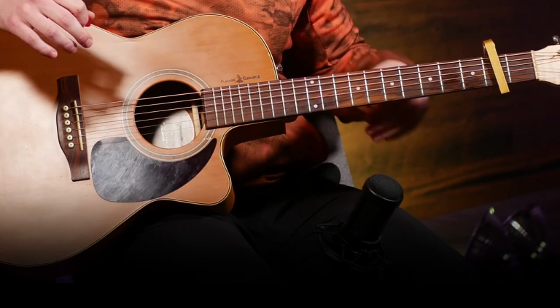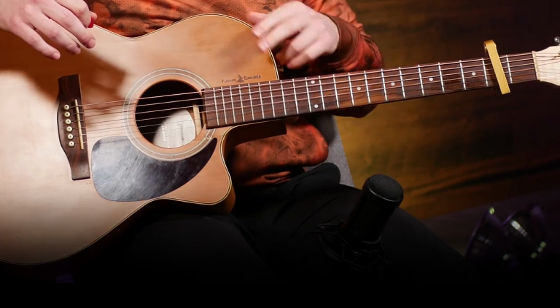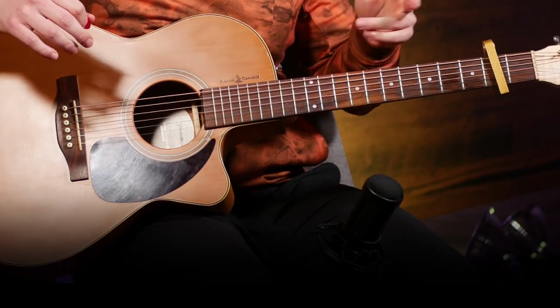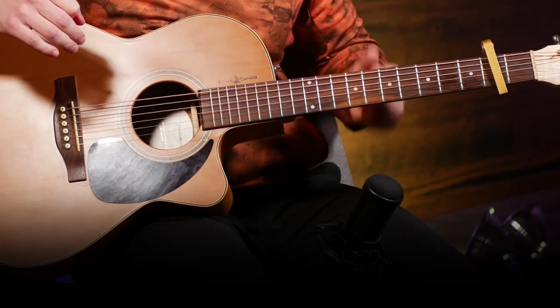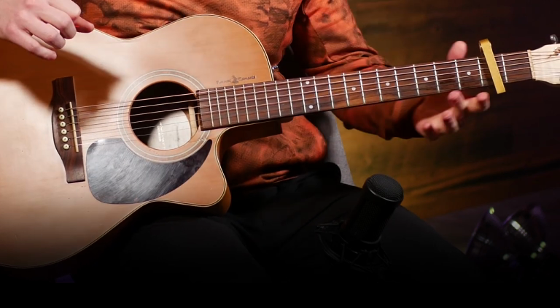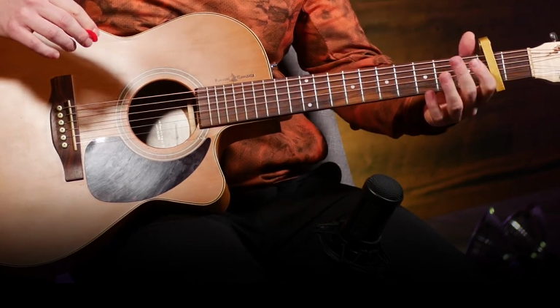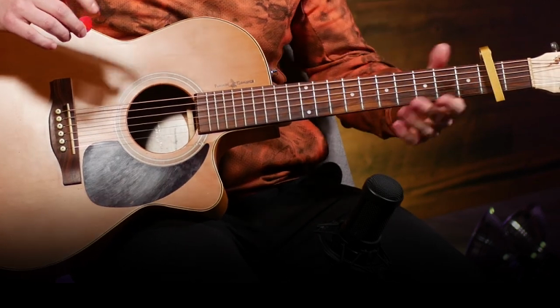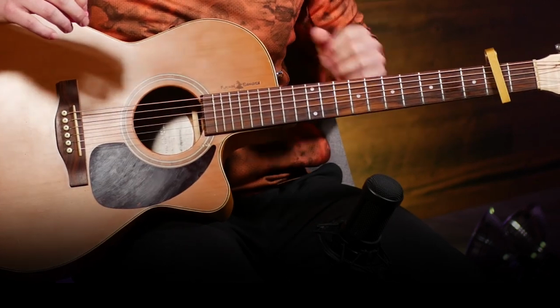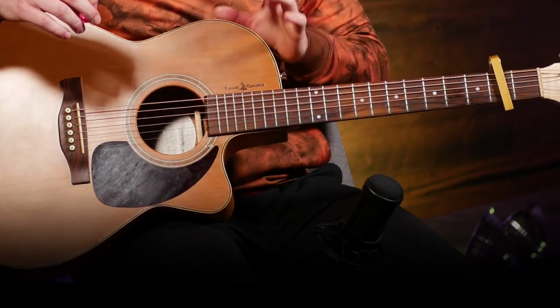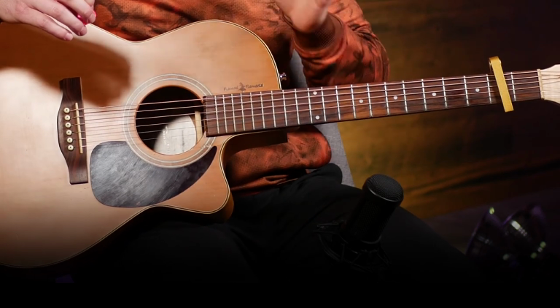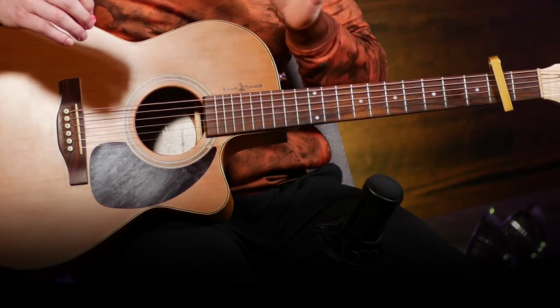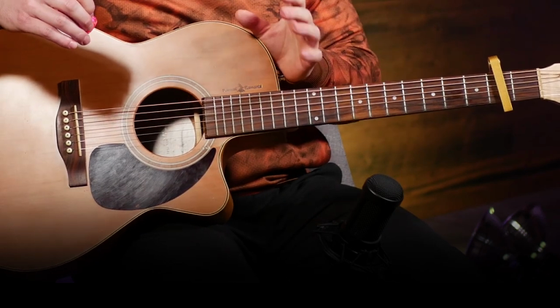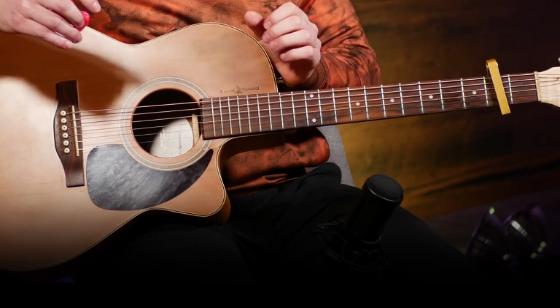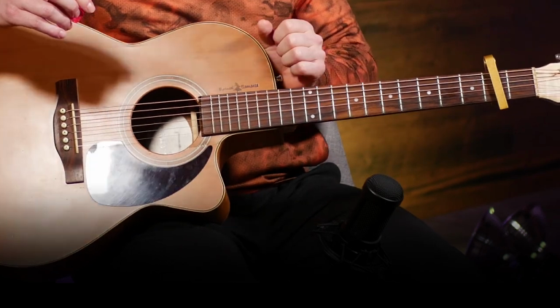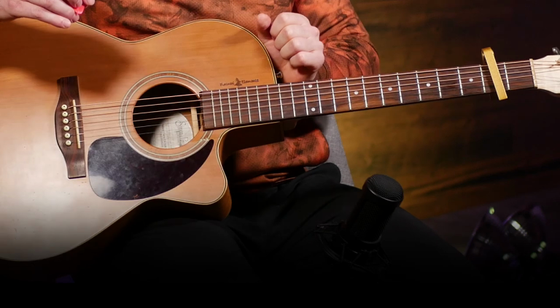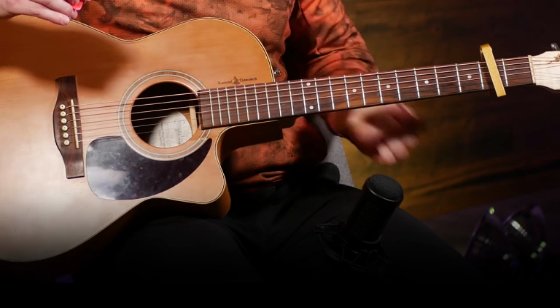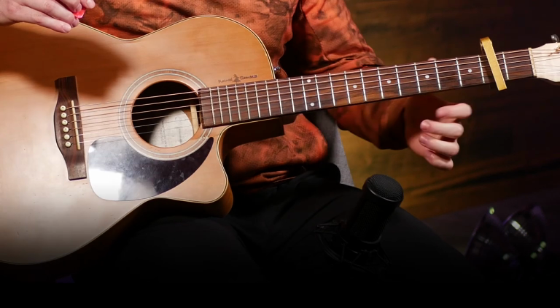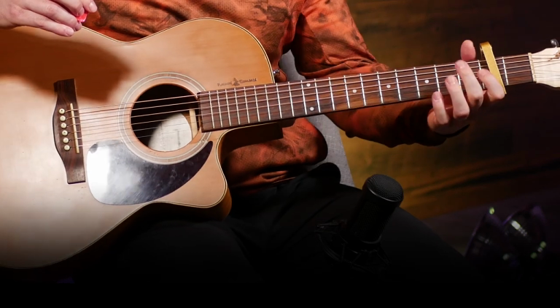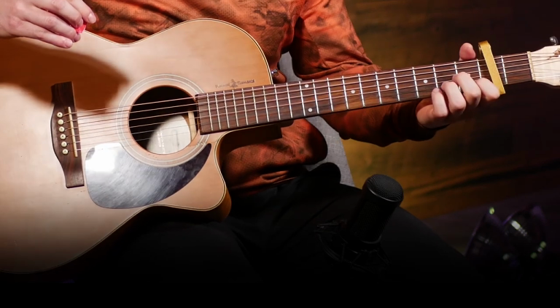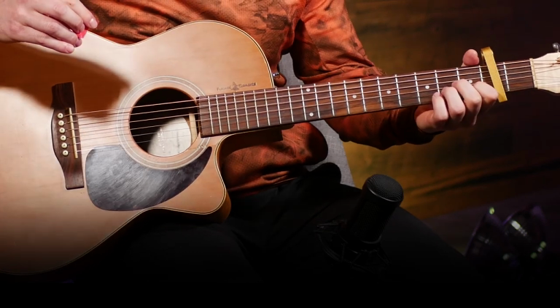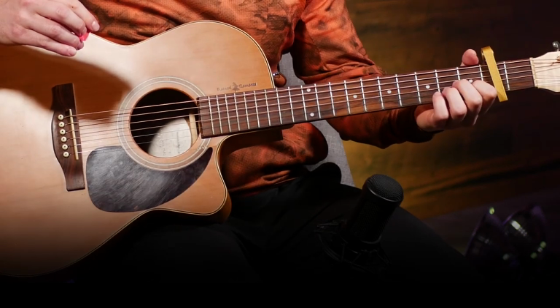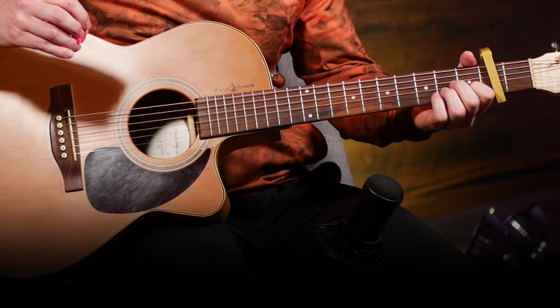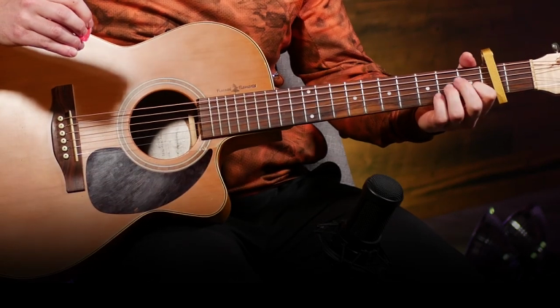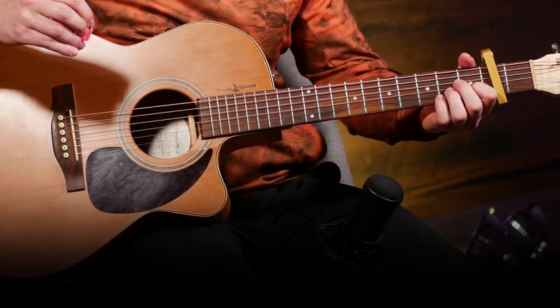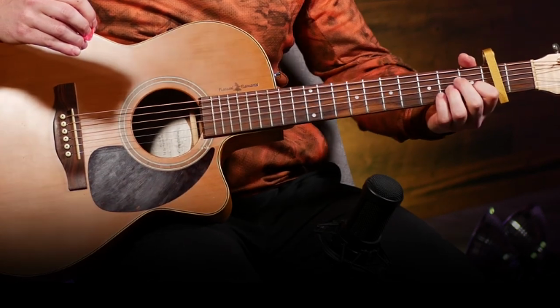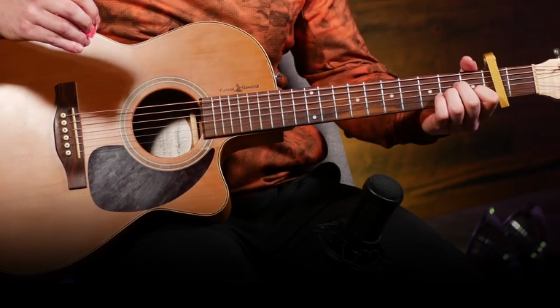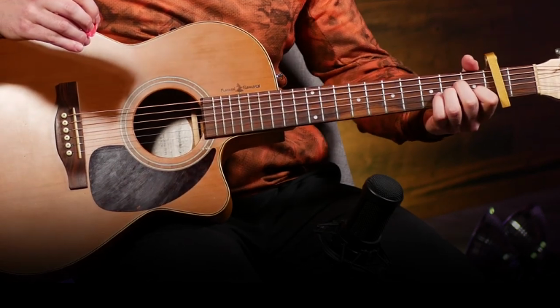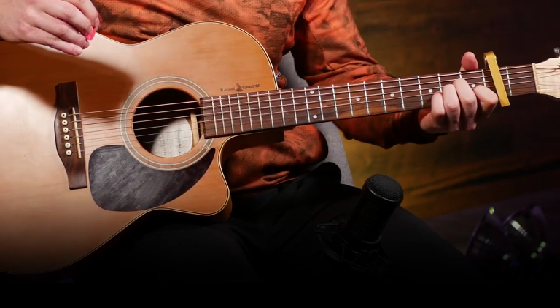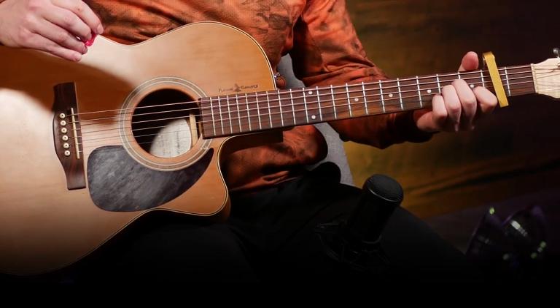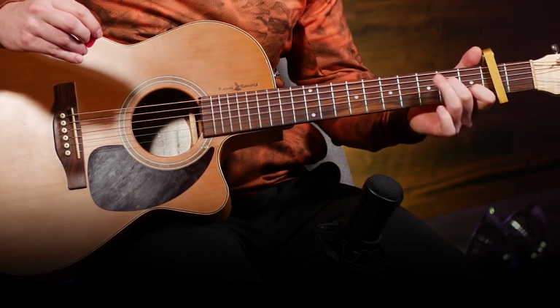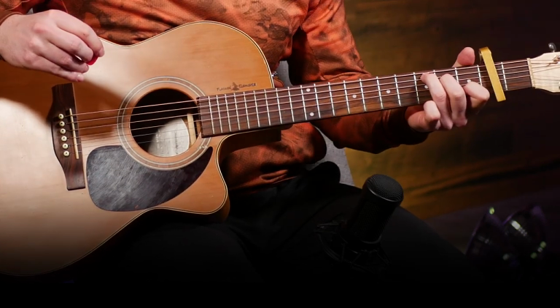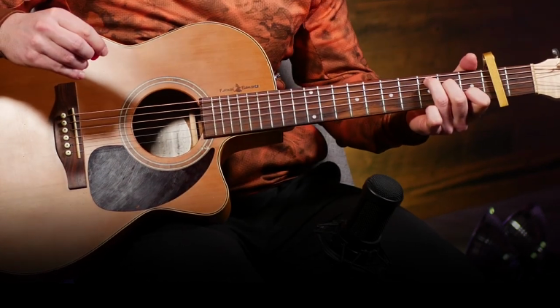I'll play it slowly for you so you can figure it out. Beat that out for yourself and try to rewind this video and play along with me until you can get the swing of that. Once you get the hang of that strumming pattern, then you're gonna throw it in with your other chords.